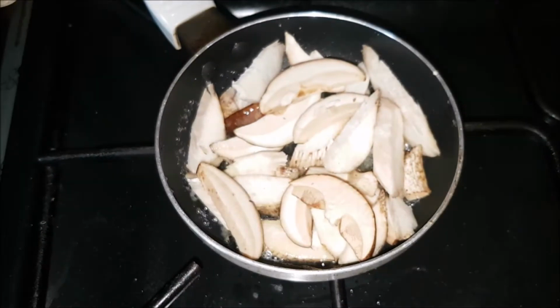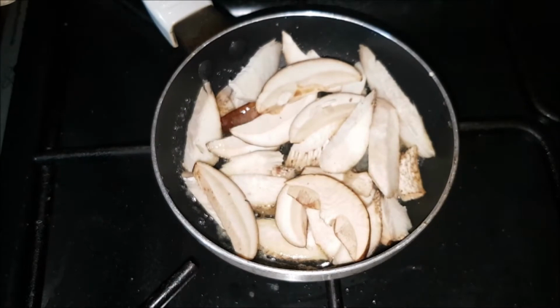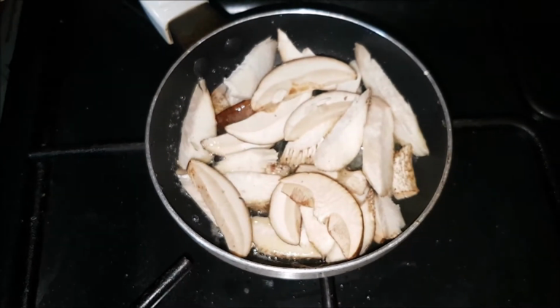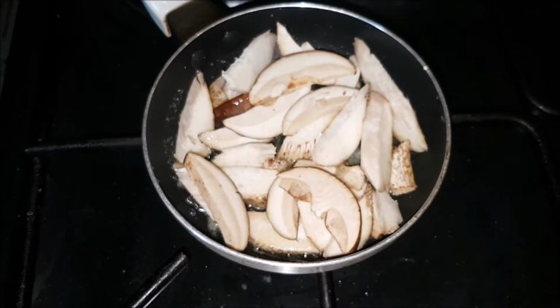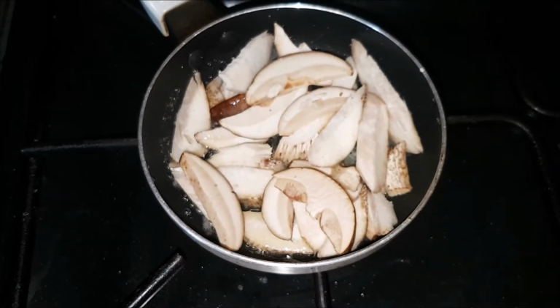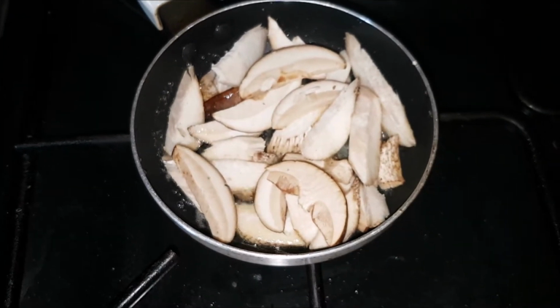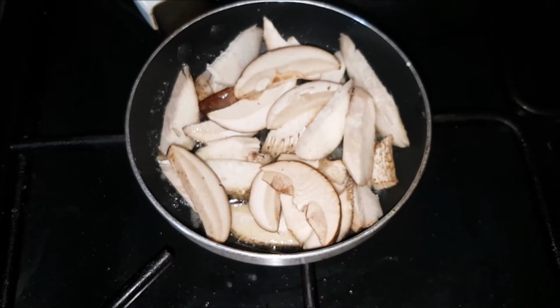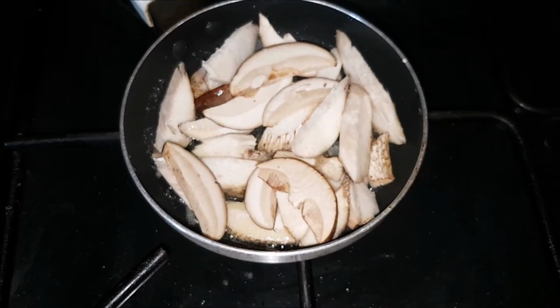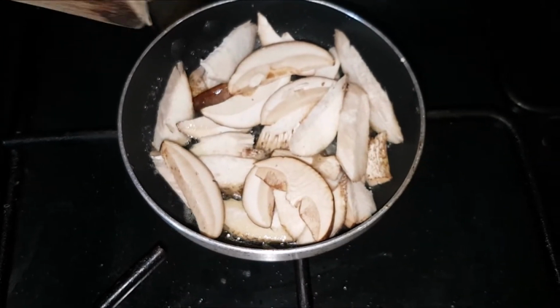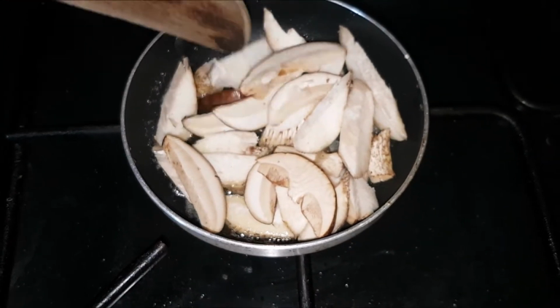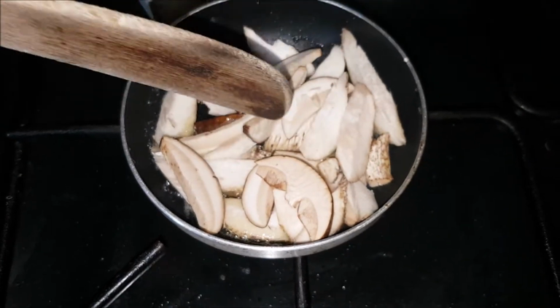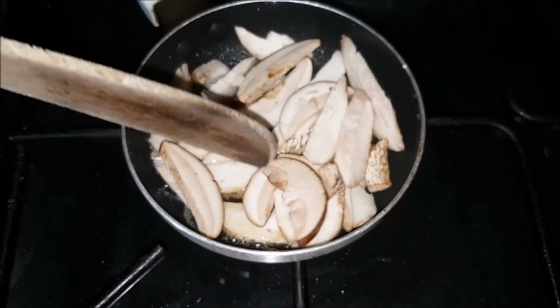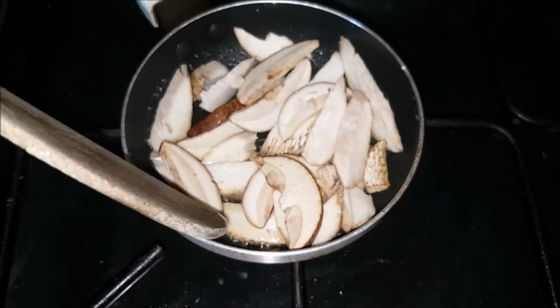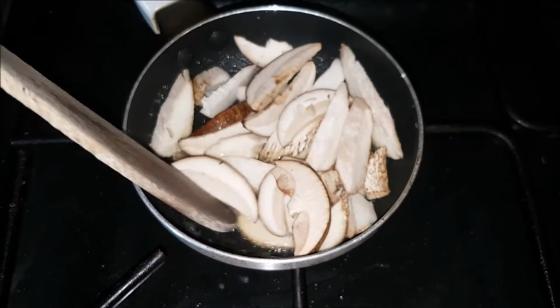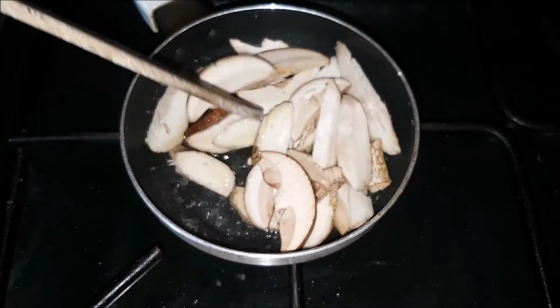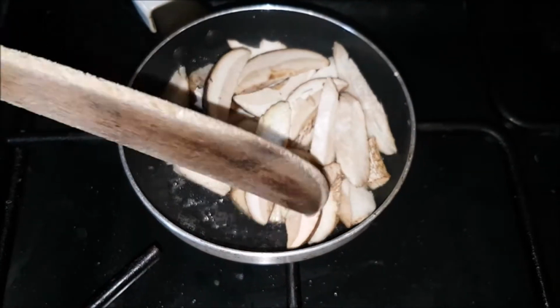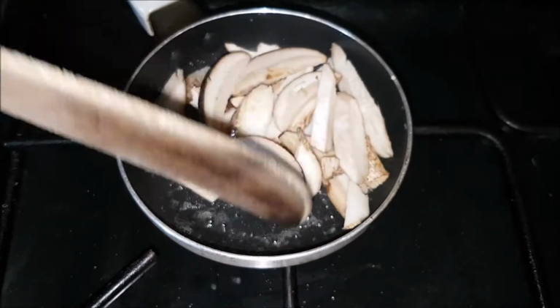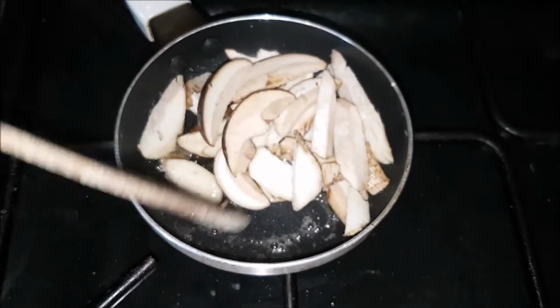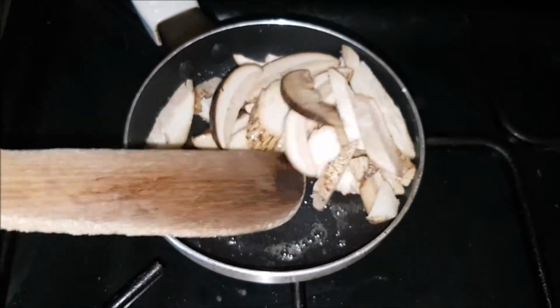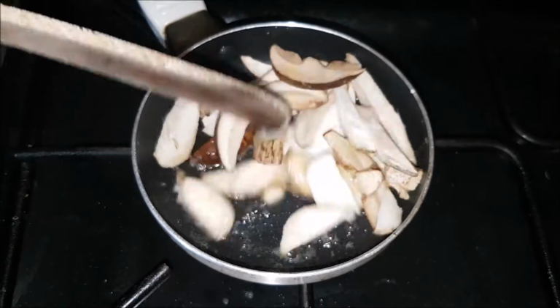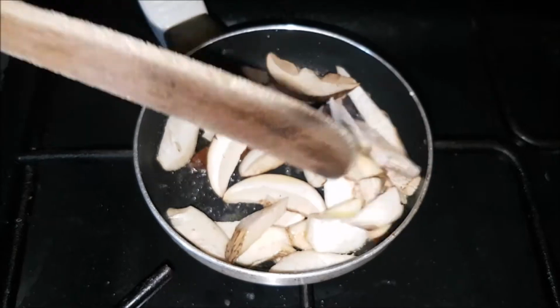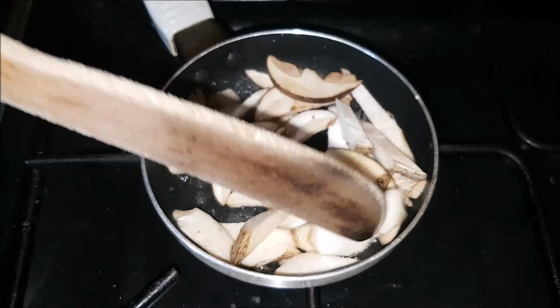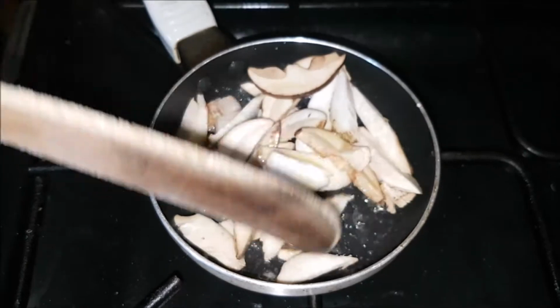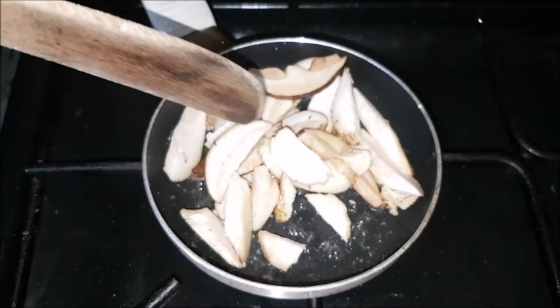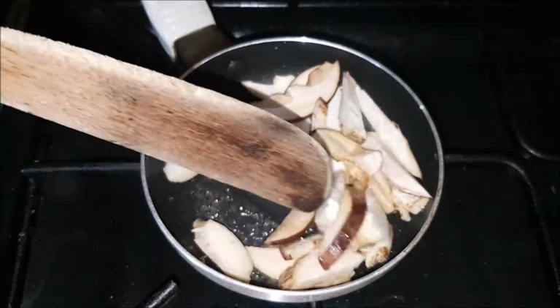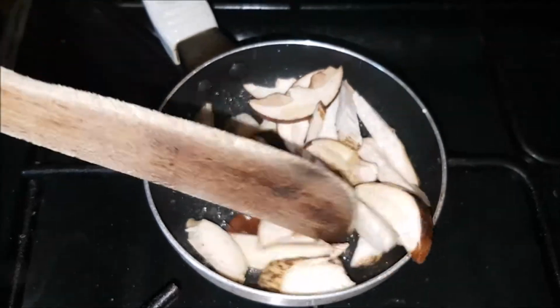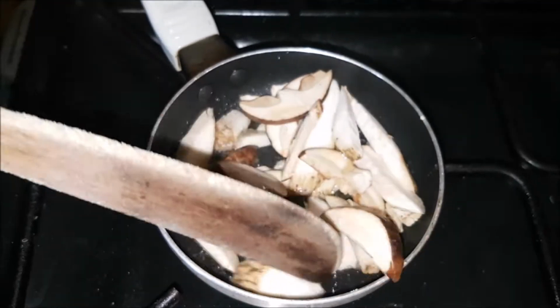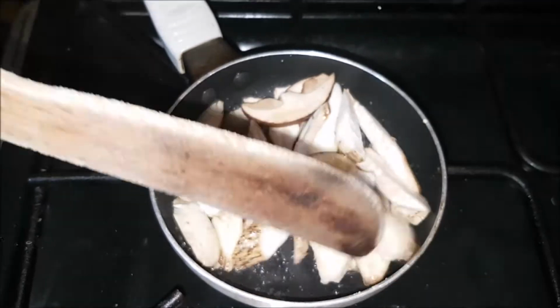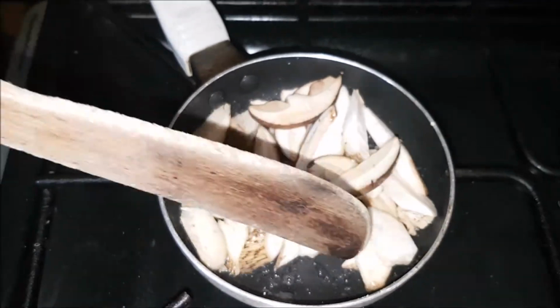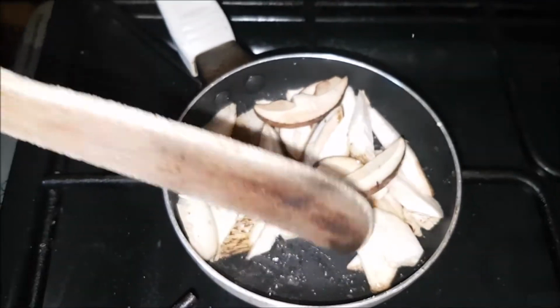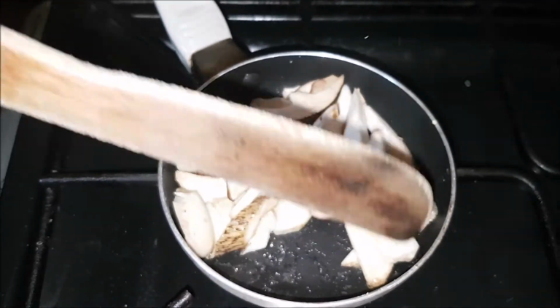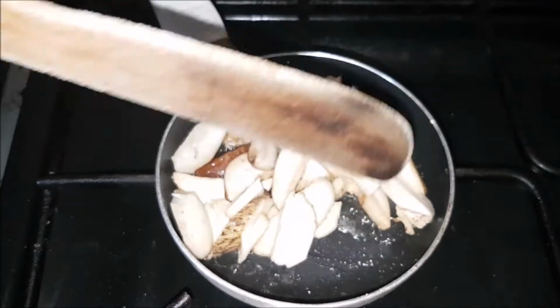Most people are having some toast but I'm afraid bread doesn't agree with me, so I'm going to have them plain. Naked — not me, the mushrooms!